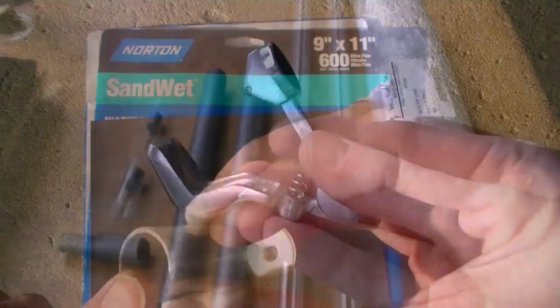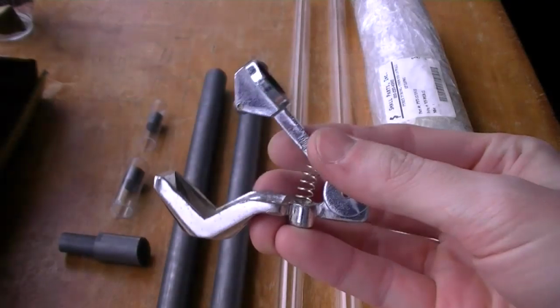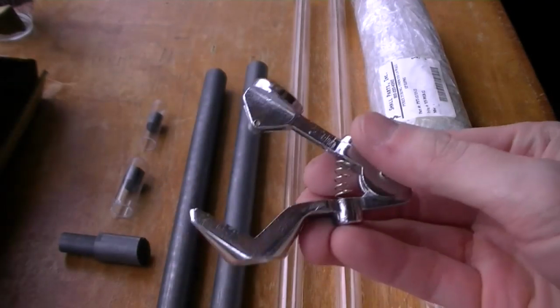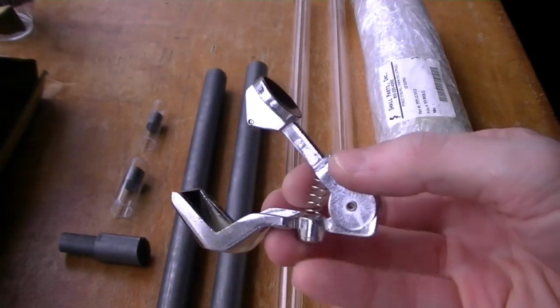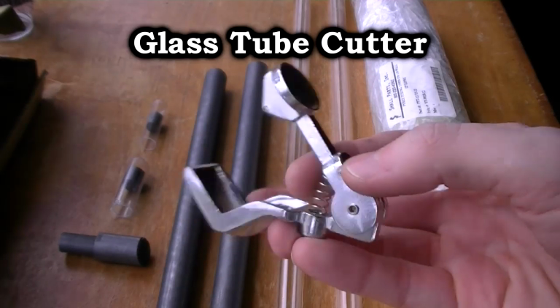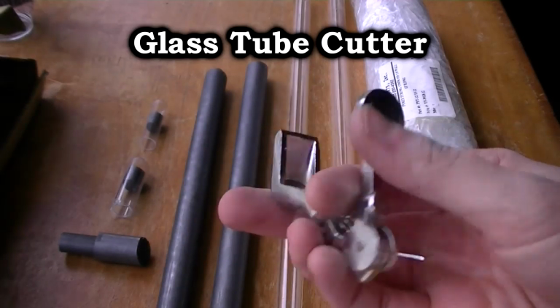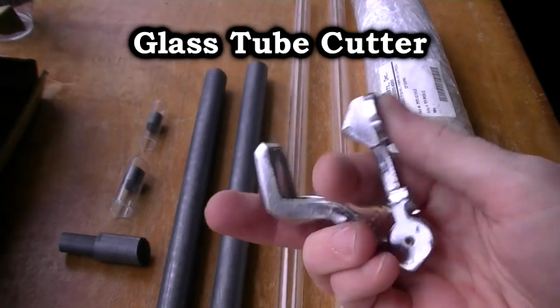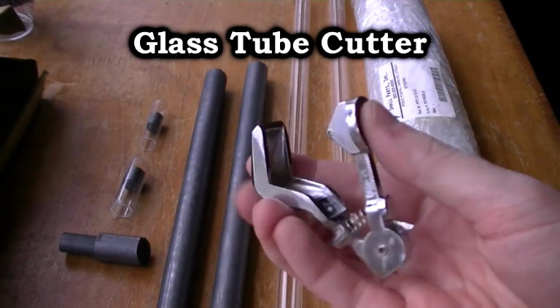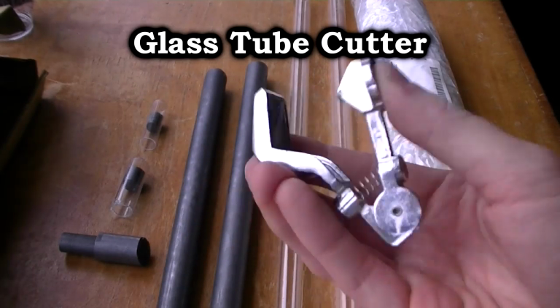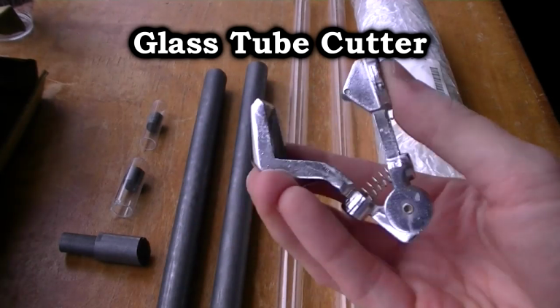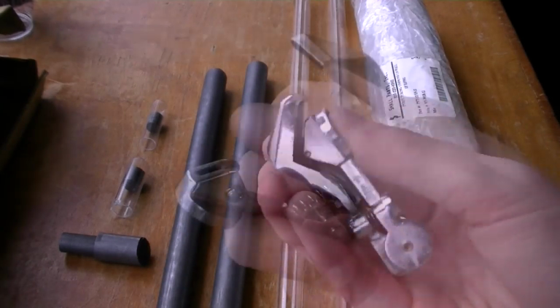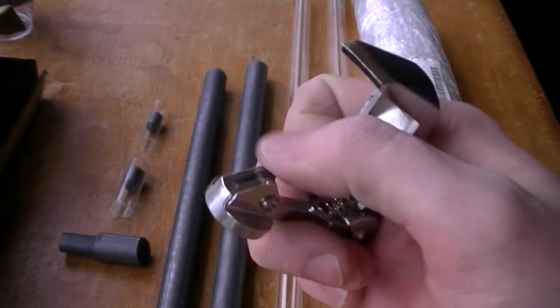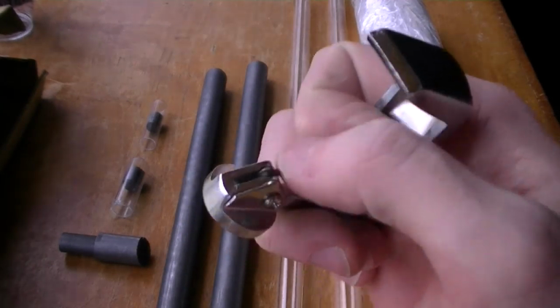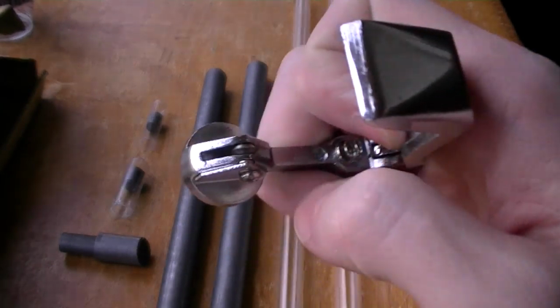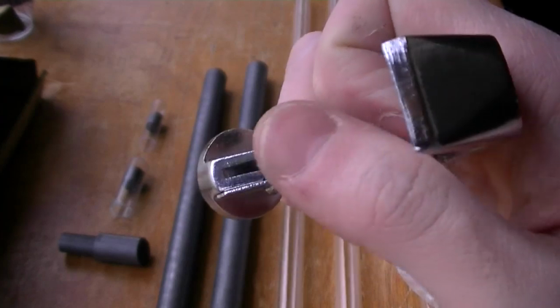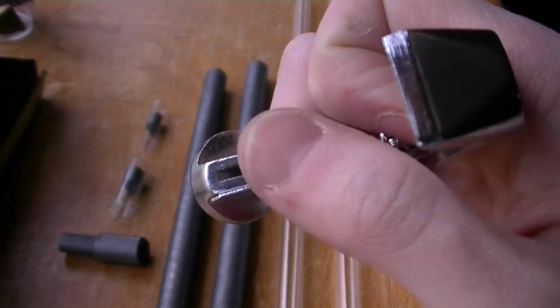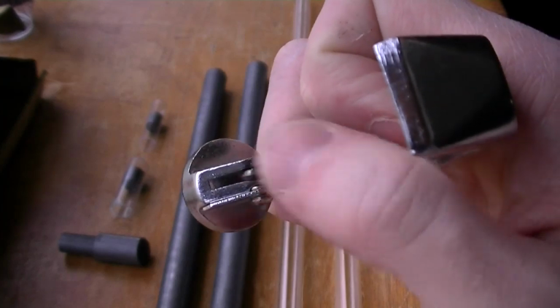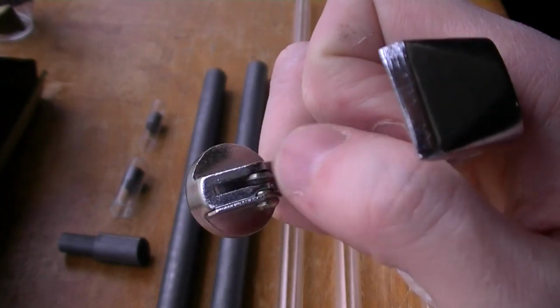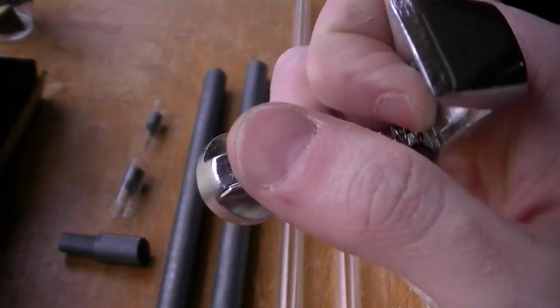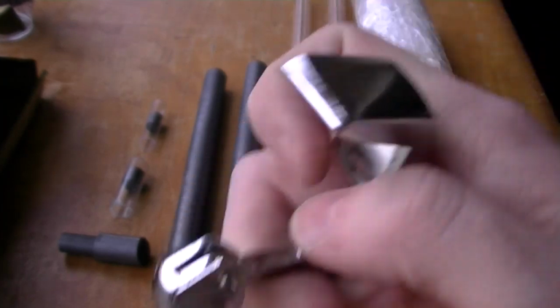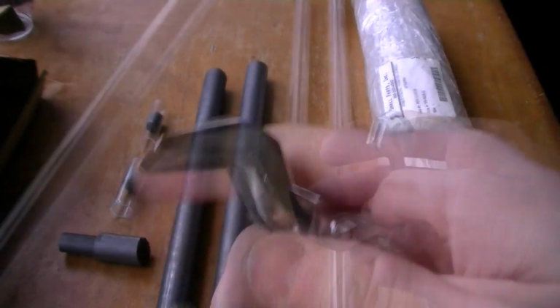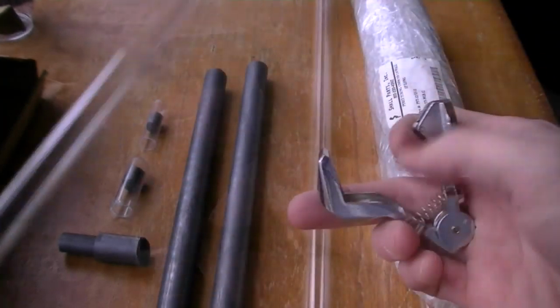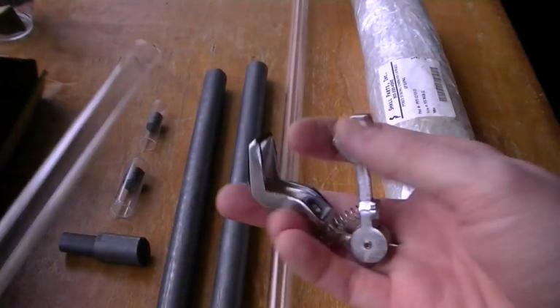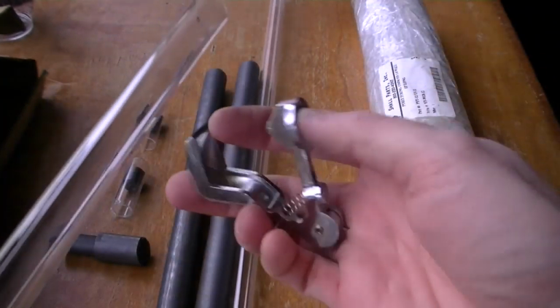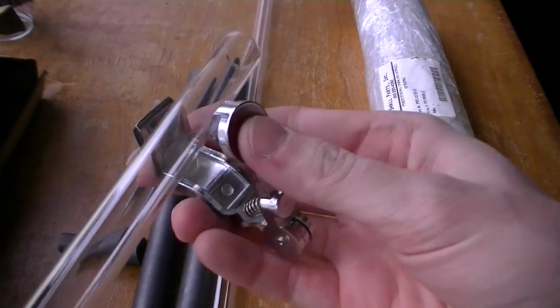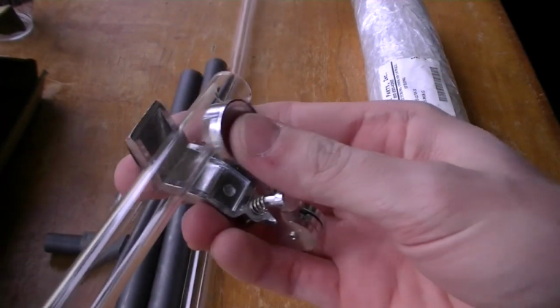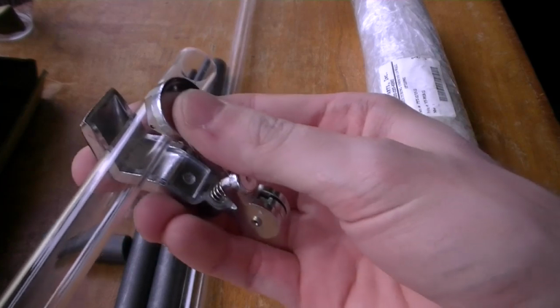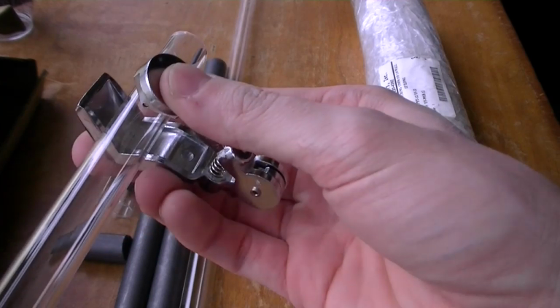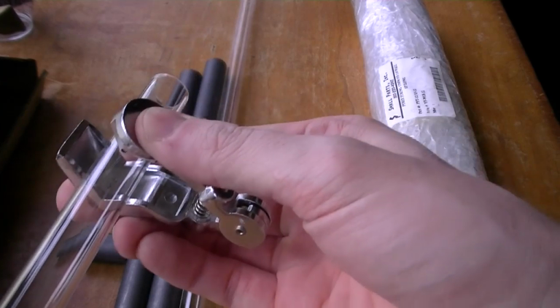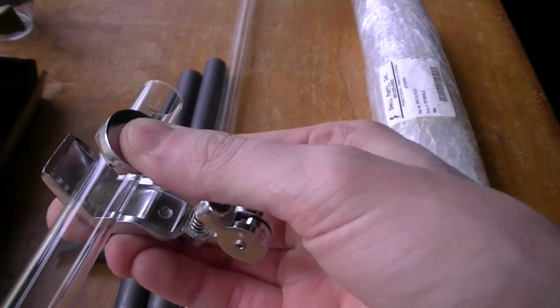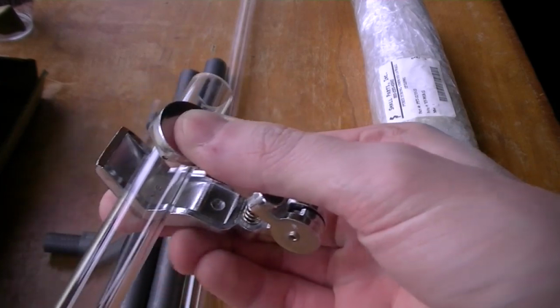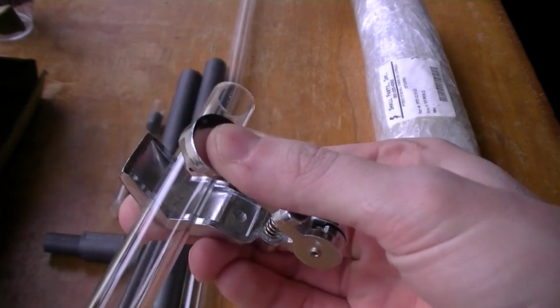This is a glass tube cutter I found online. It's spring loaded and has a small round blade you can use to score glass tubing. You're supposed to be able to score the tubing and then snap it along the score line, but I had really inconsistent results with it.